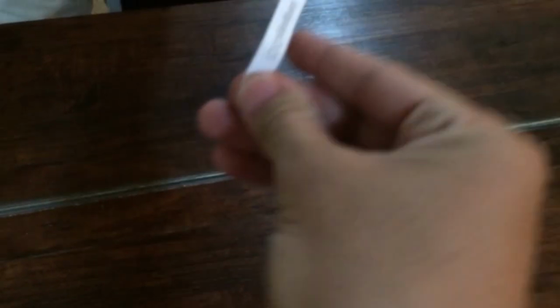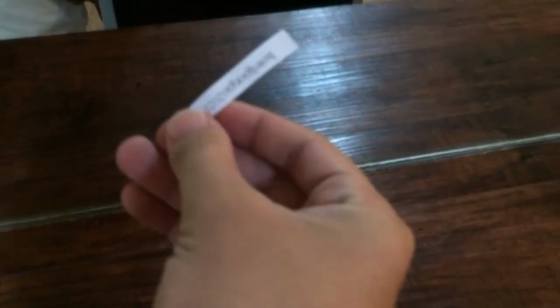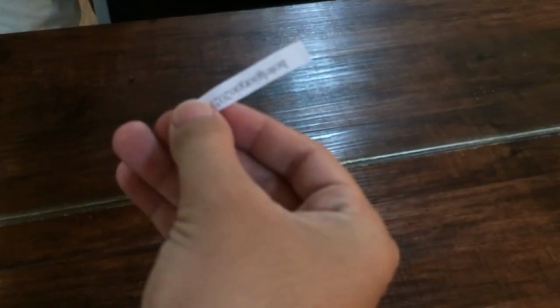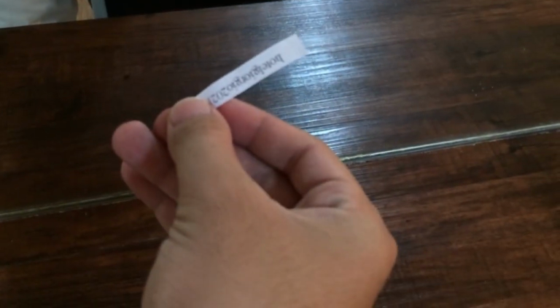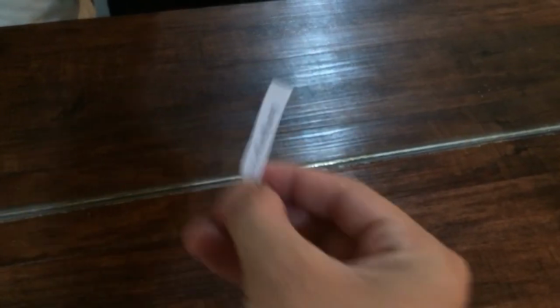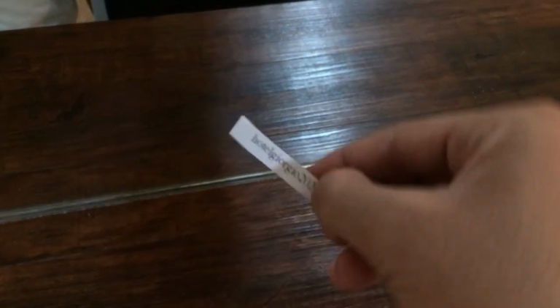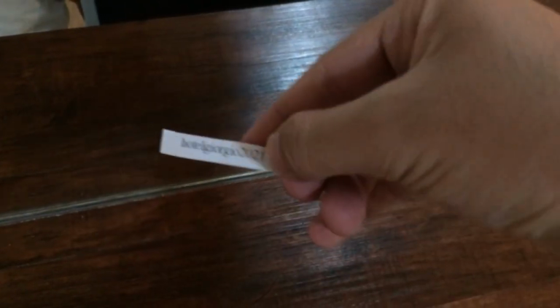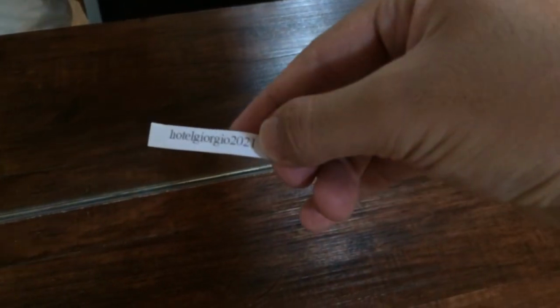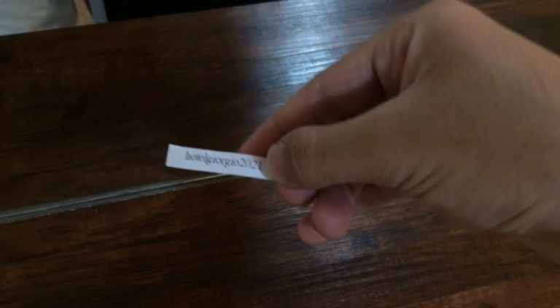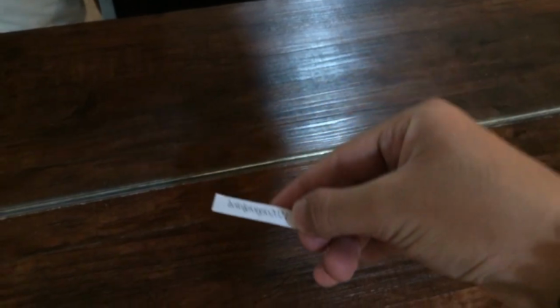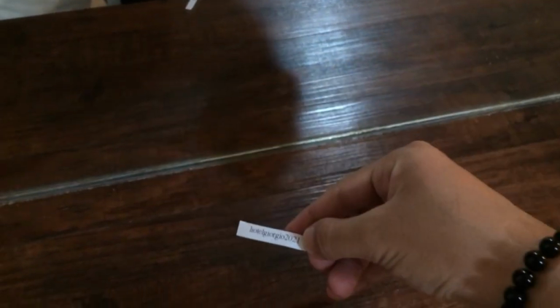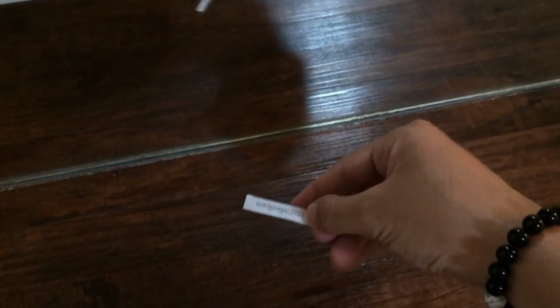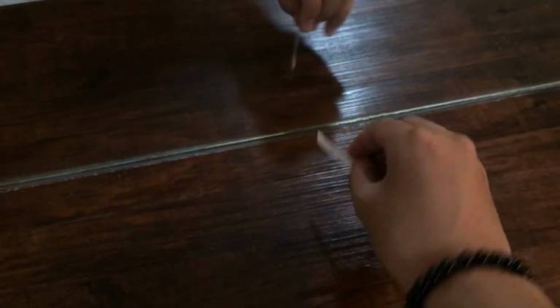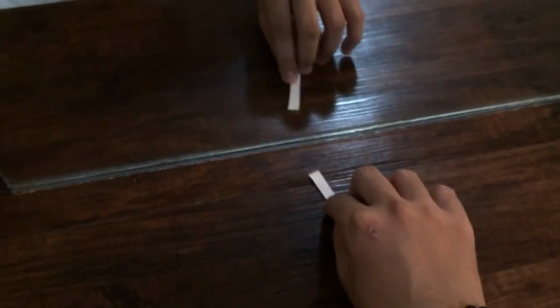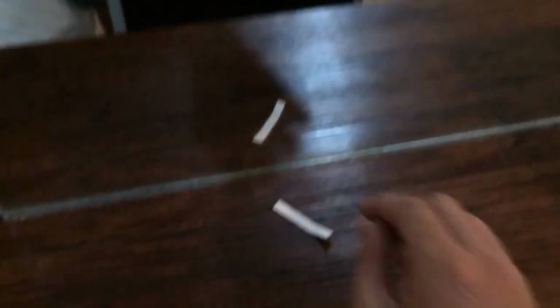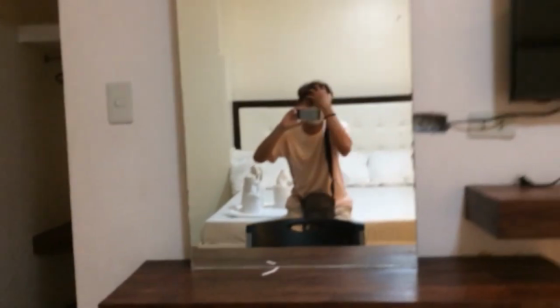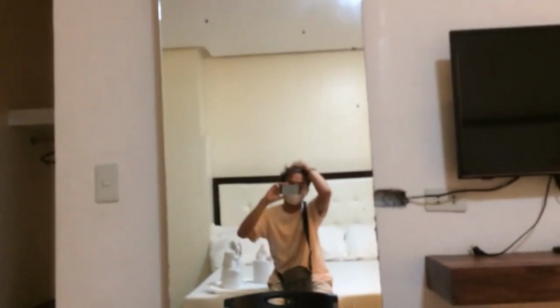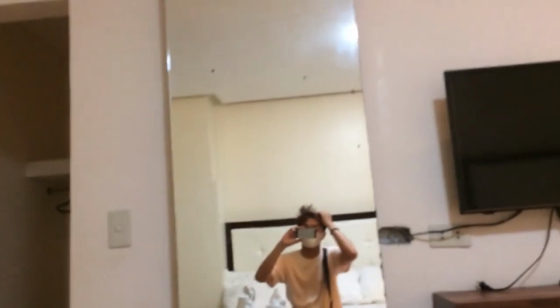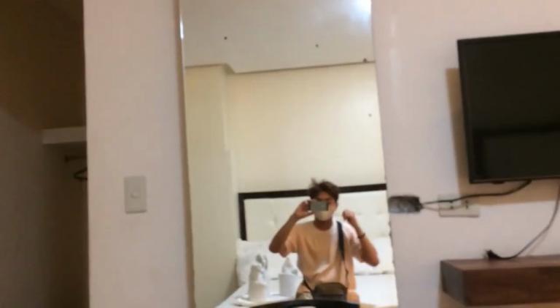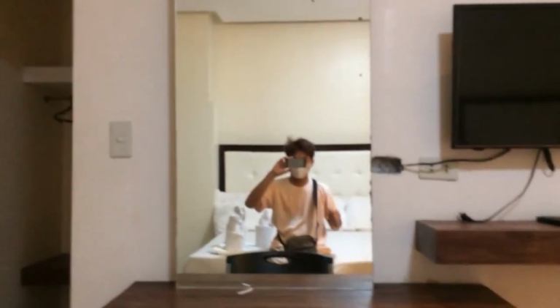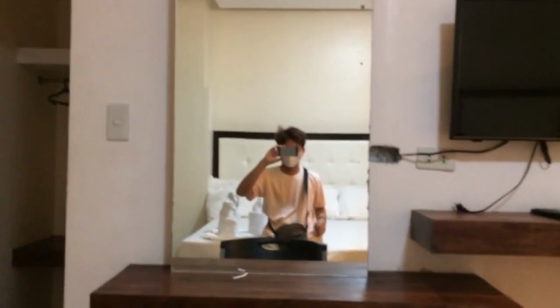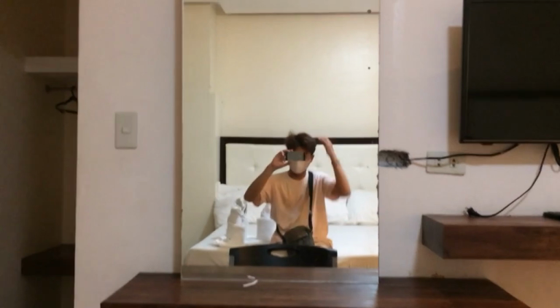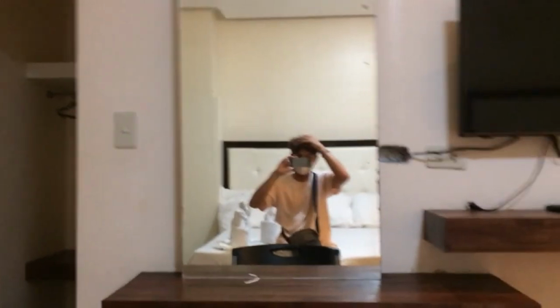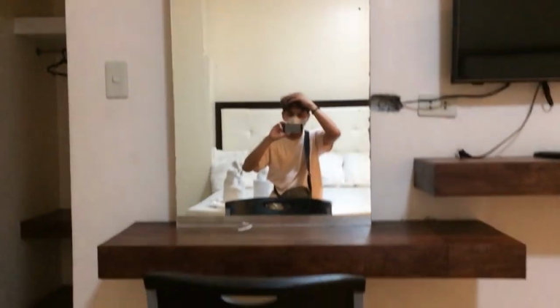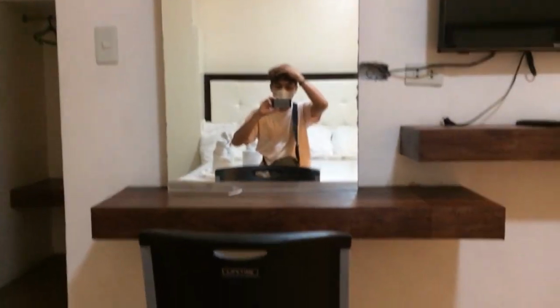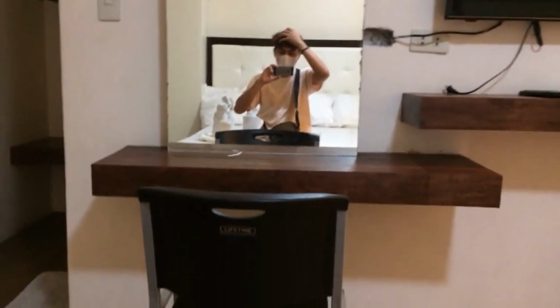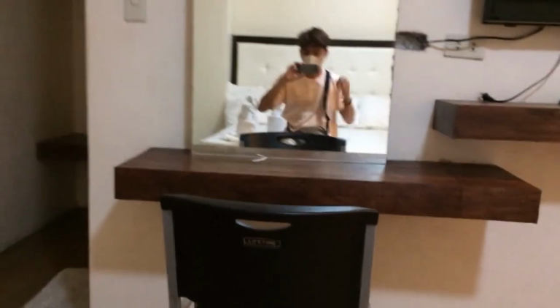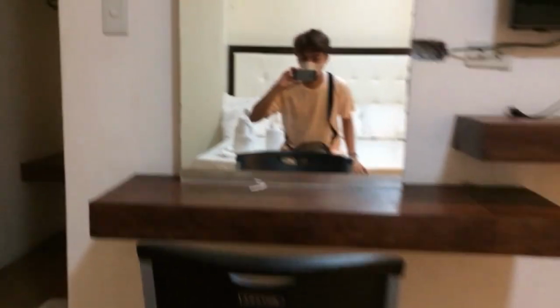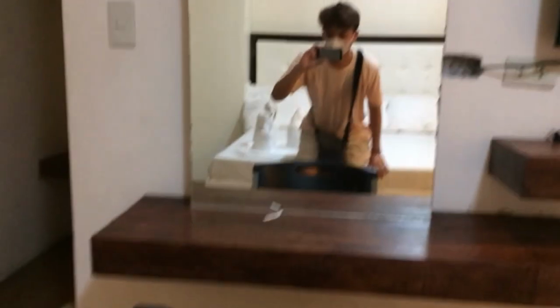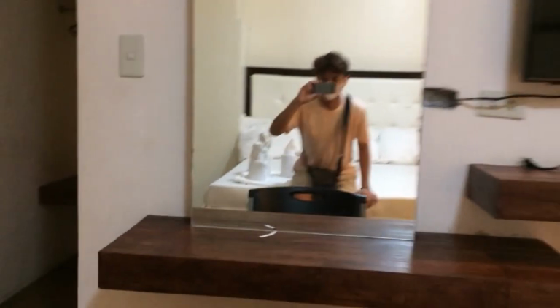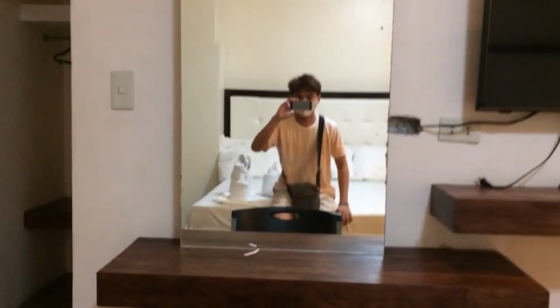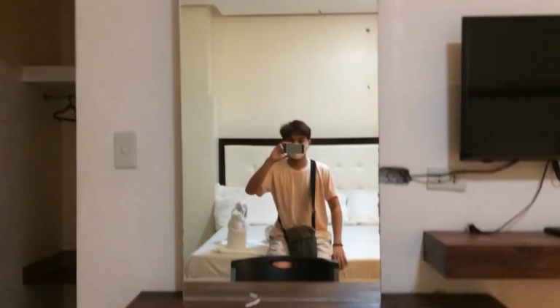They already prepared and put a tiny paper which has the Wi-Fi password printed on it, so guests can access the internet. The bed was so soft and very comfortable — I tested it and it's very bouncy, which made me so excited.